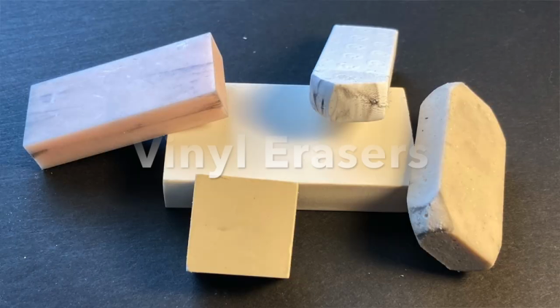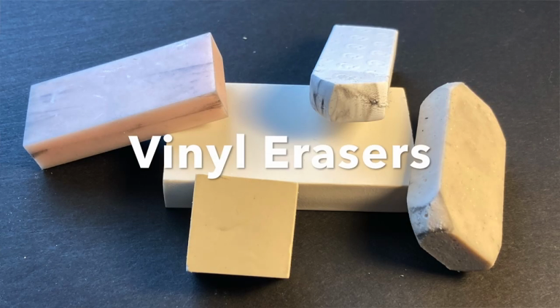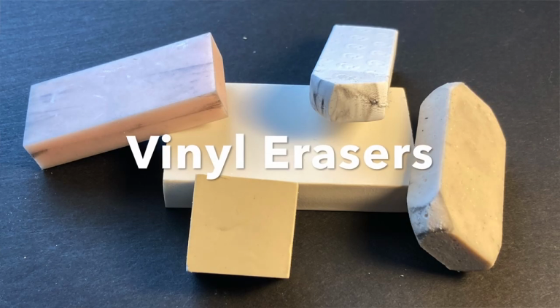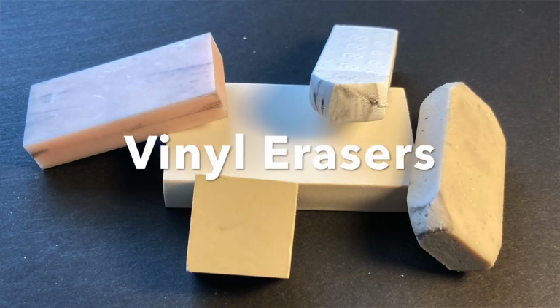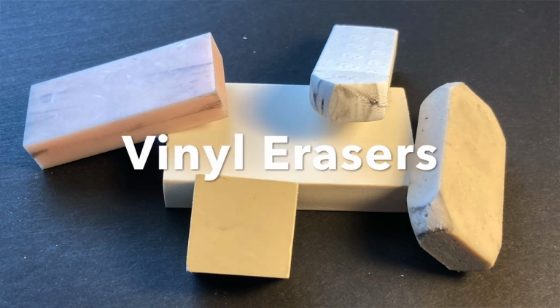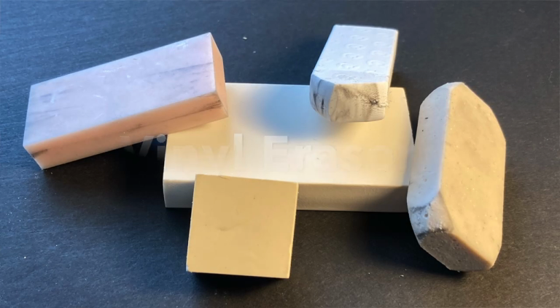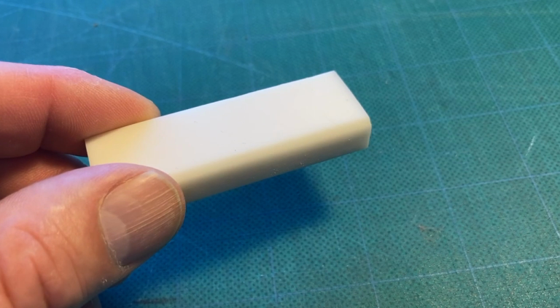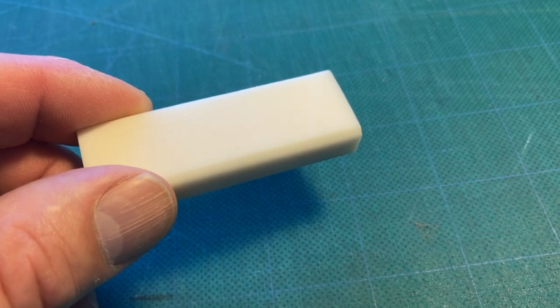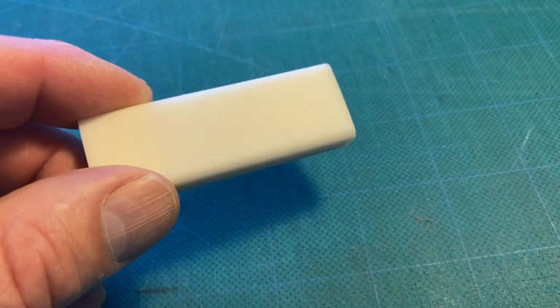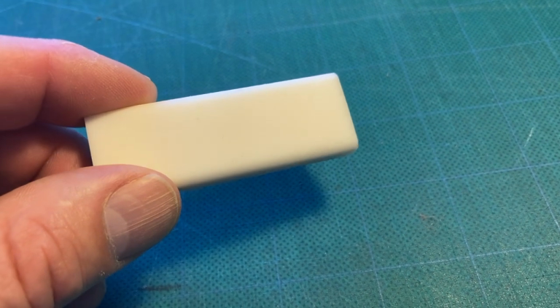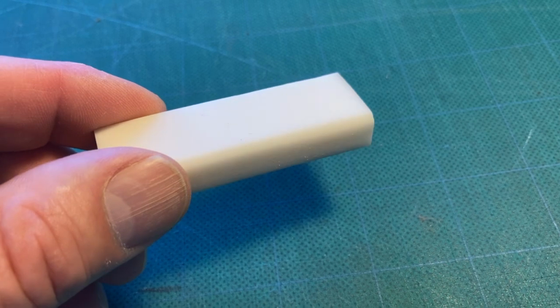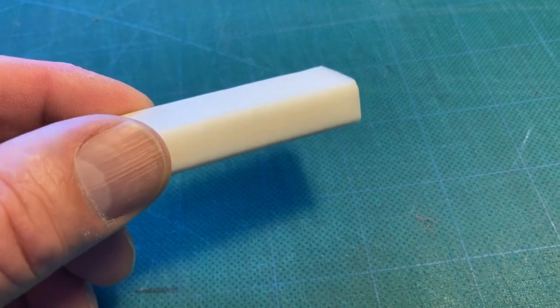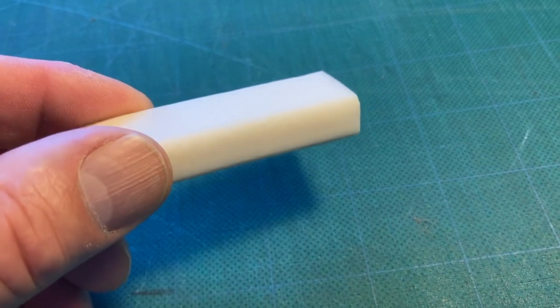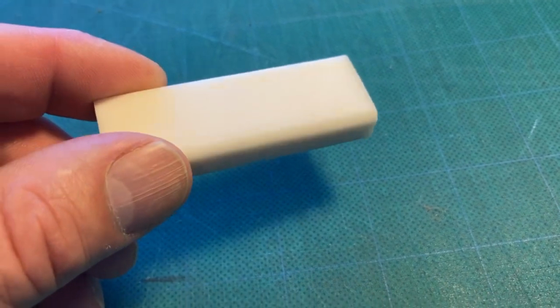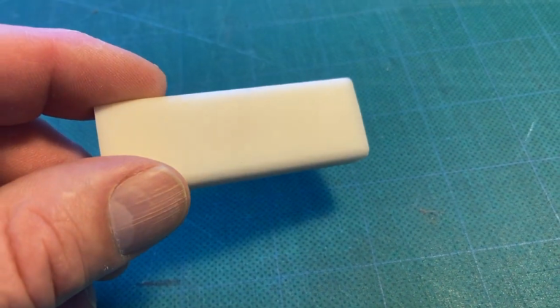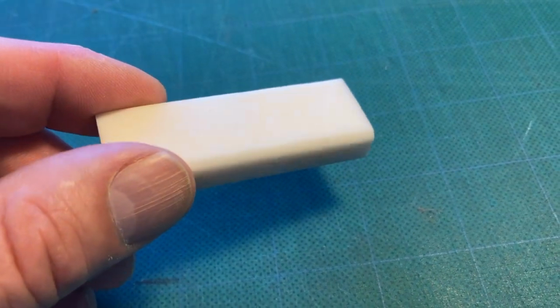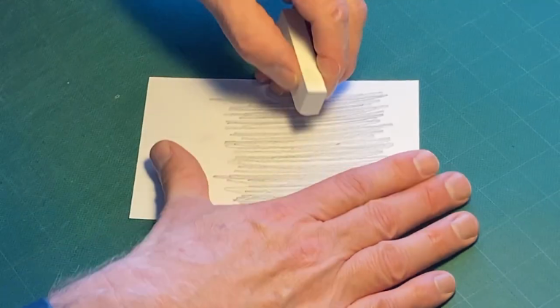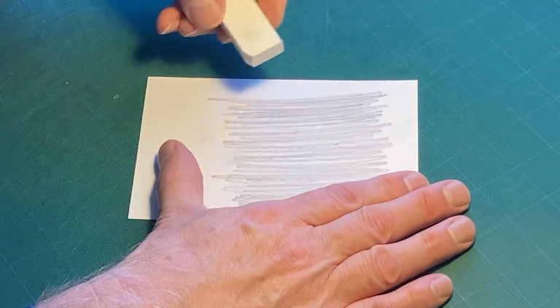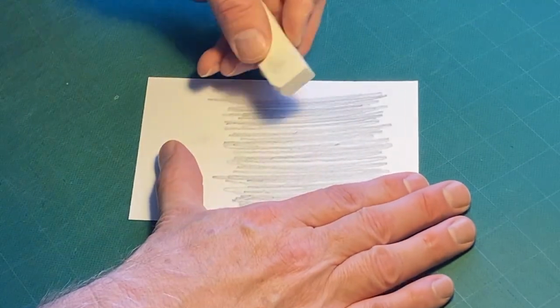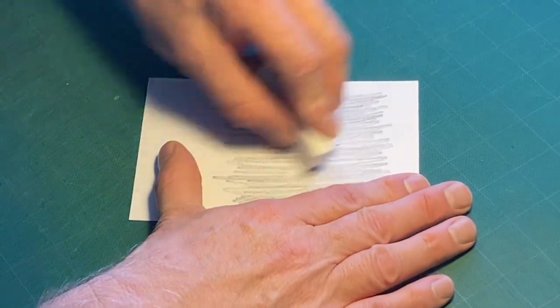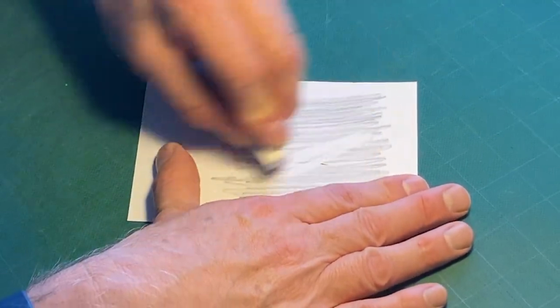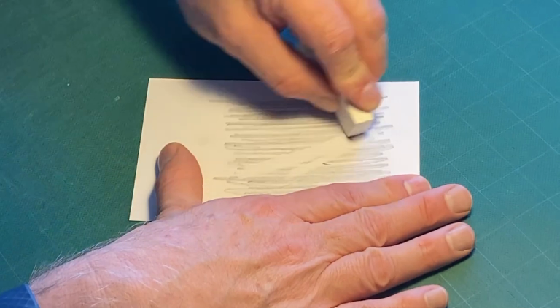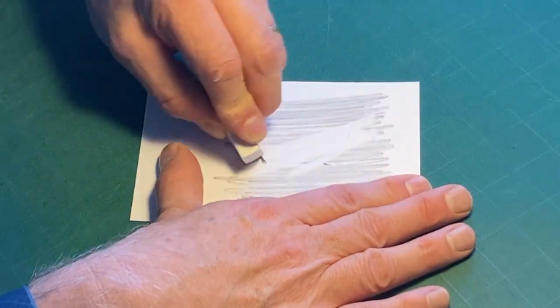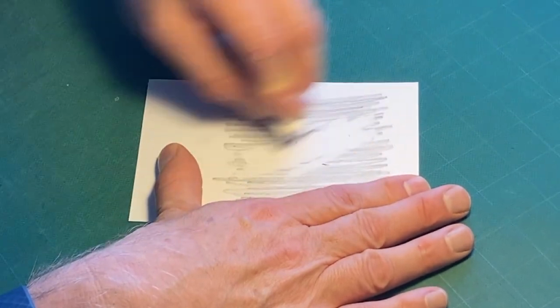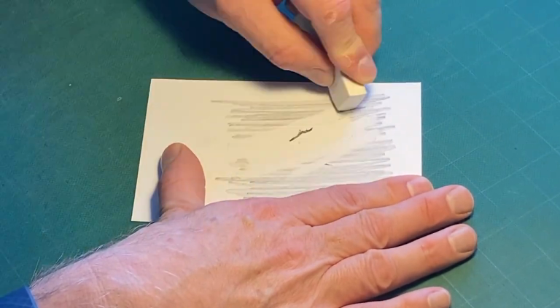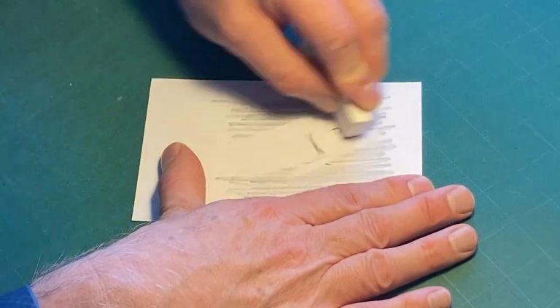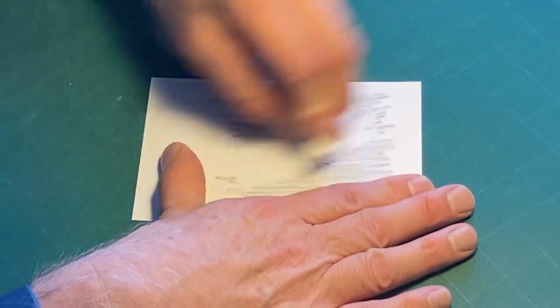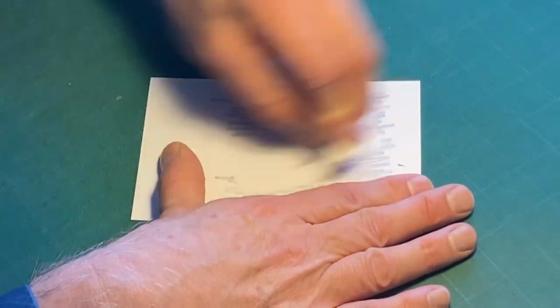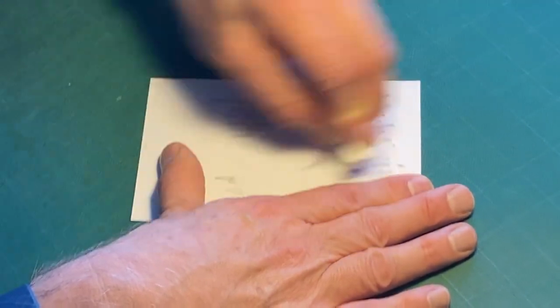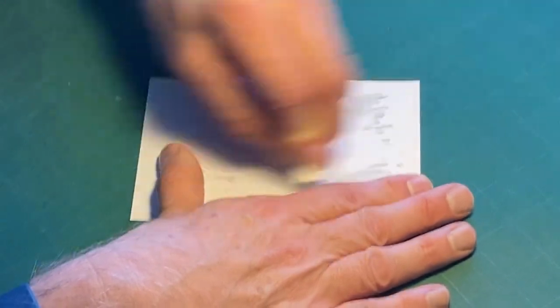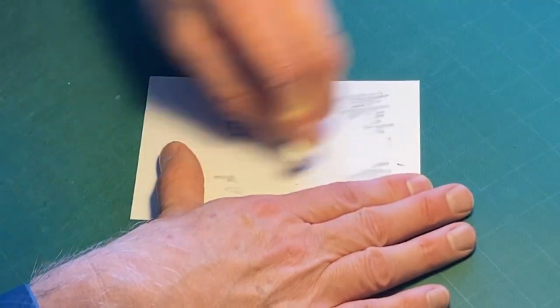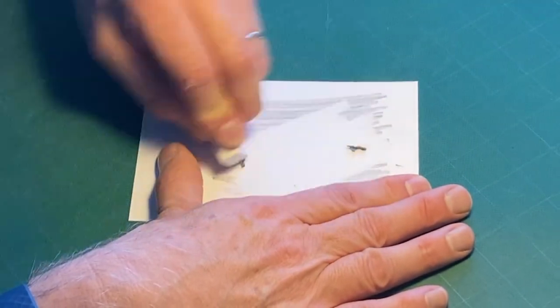Vinyl erasers, sometimes called plastic erasers, are made of soft vinyl plastic and are harder and tougher than other erasers. As a result, they can easily tear your paper if you're not careful. Yet I've found that vinyl erasers are one of the best to completely and cleanly erase.